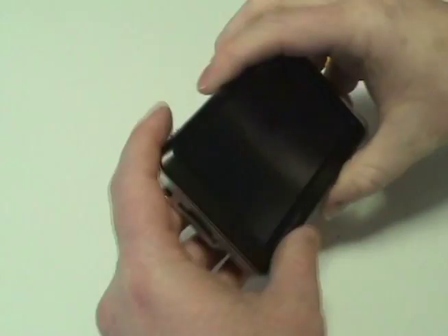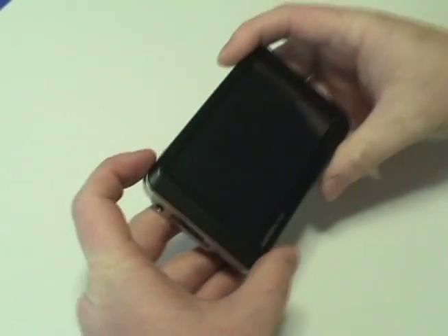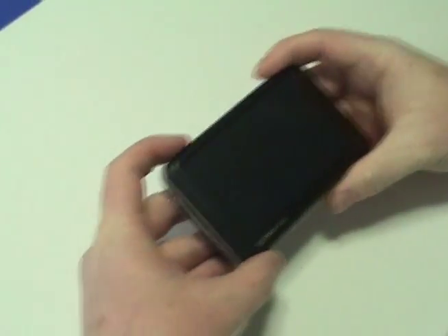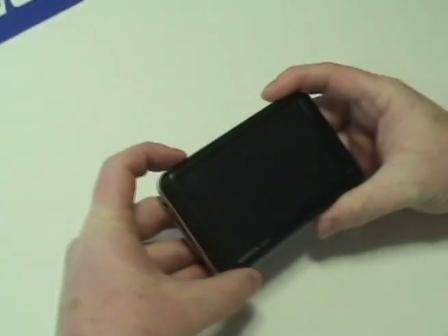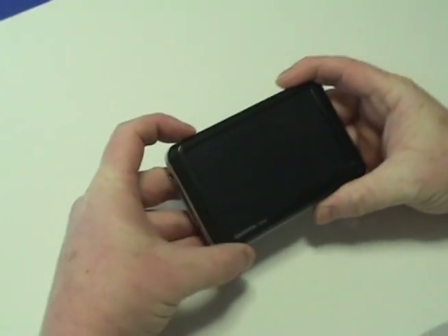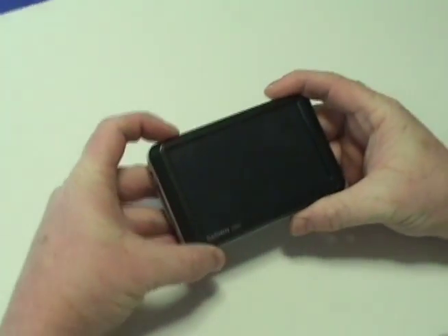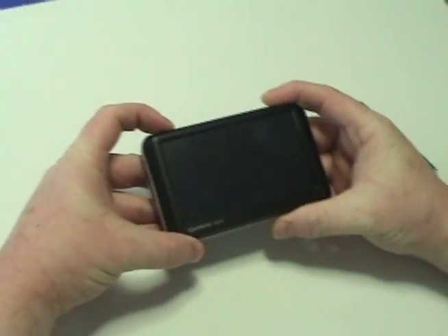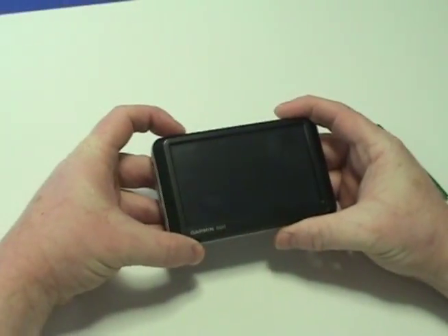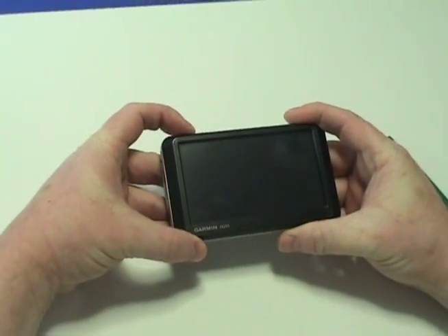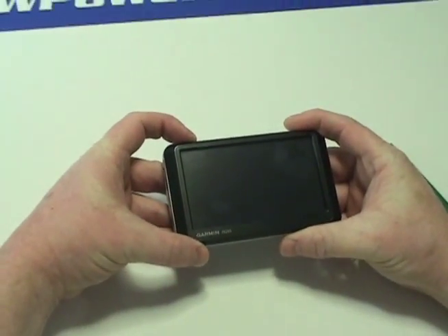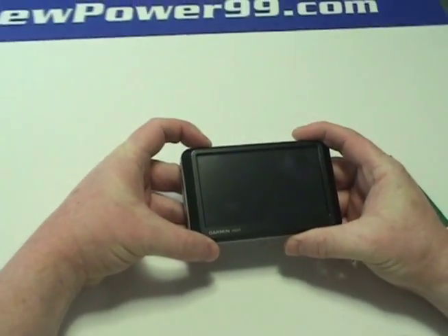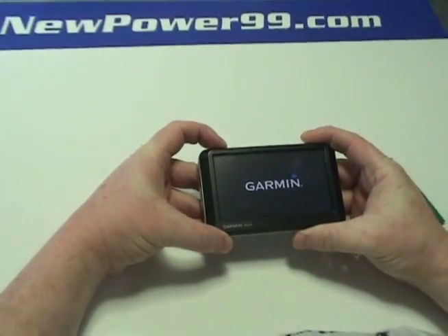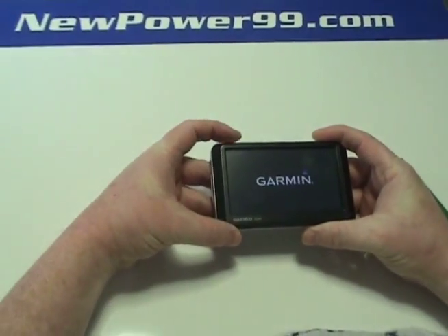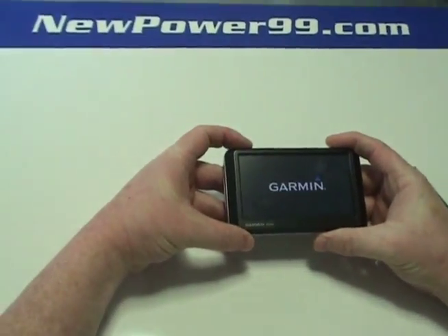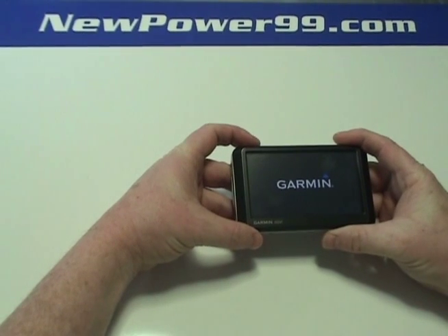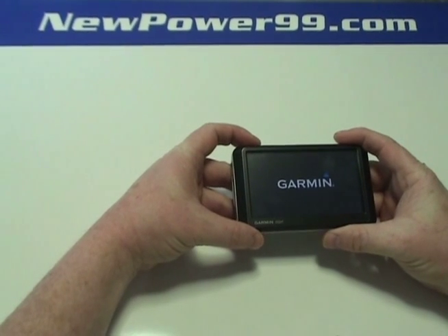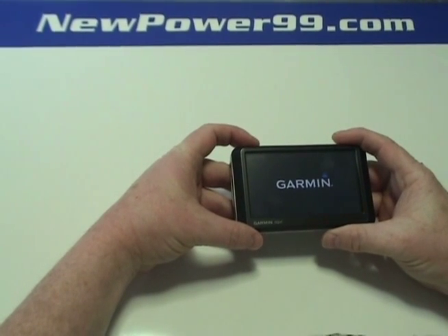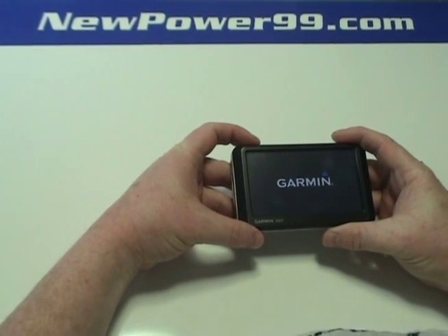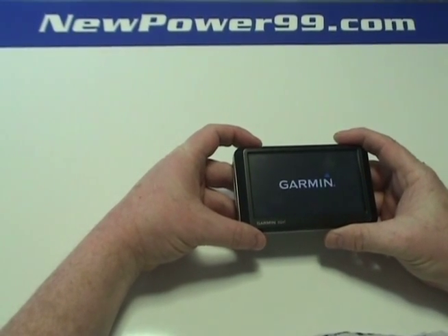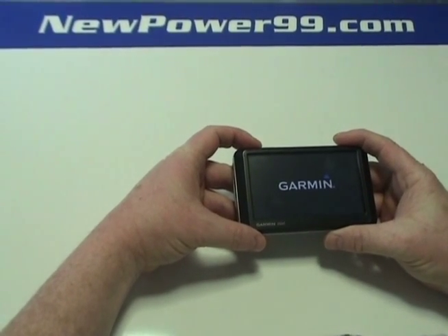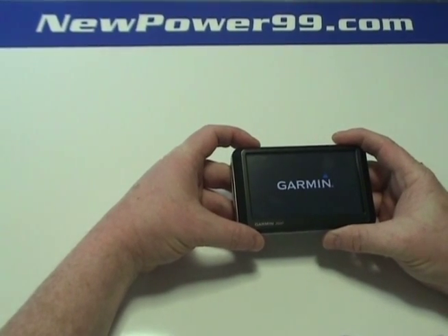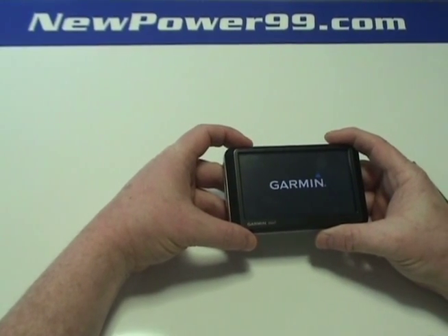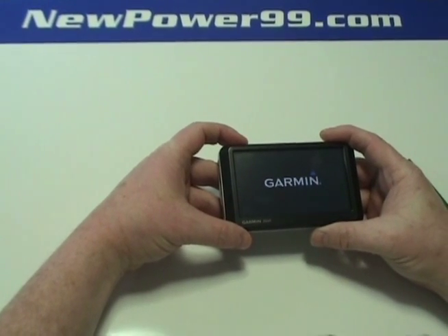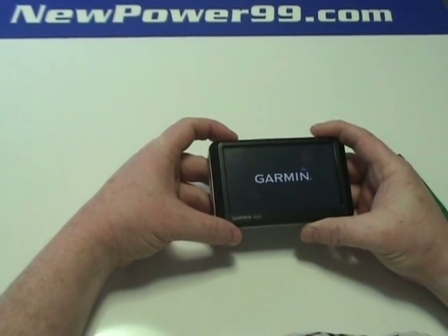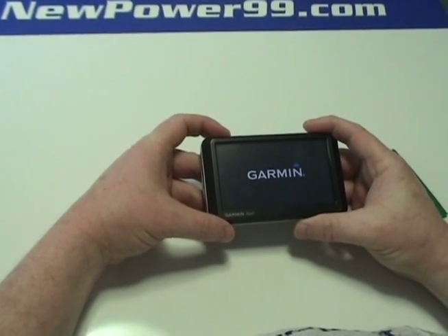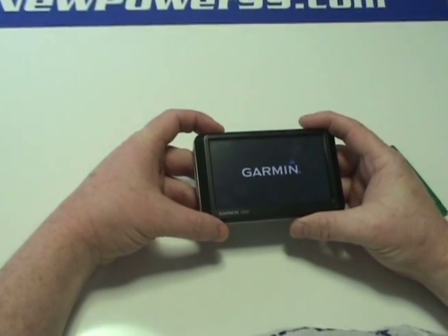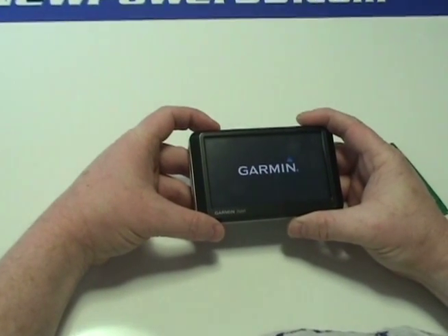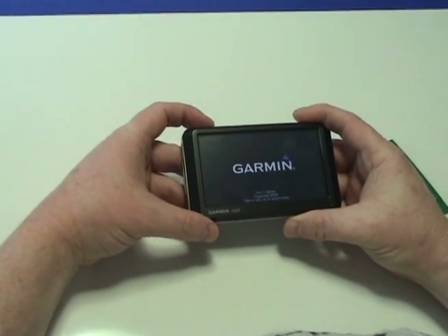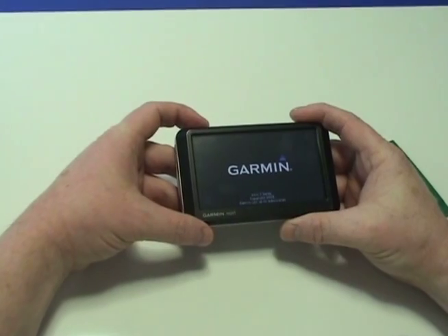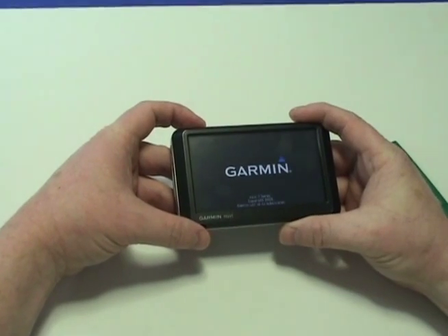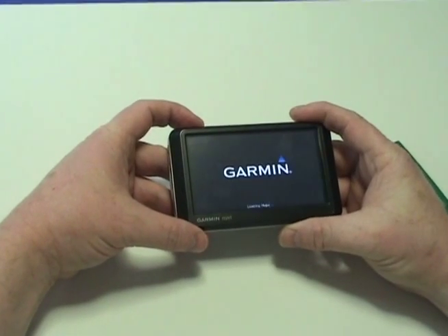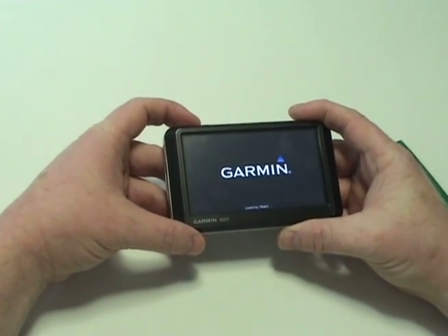Turn on your Garmin Nuvi with its newly installed battery from NewPower99.com. Your Garmin should now work perfectly. Be sure to charge the unit for at least two hours before continuing to use.